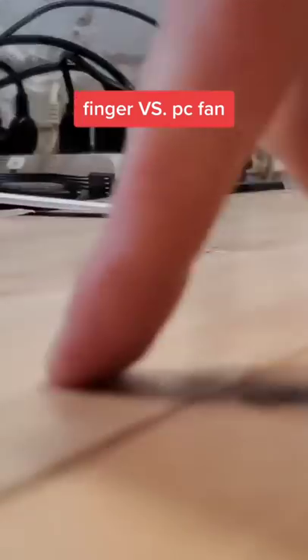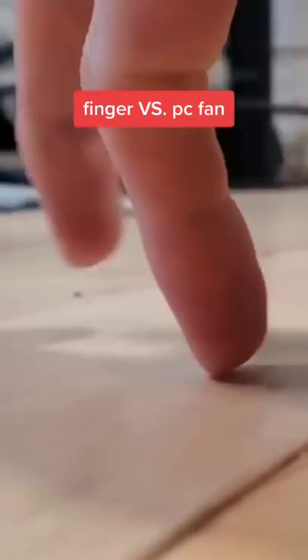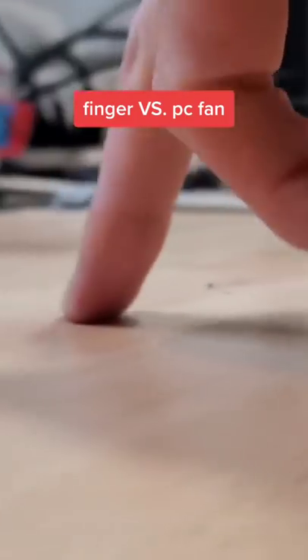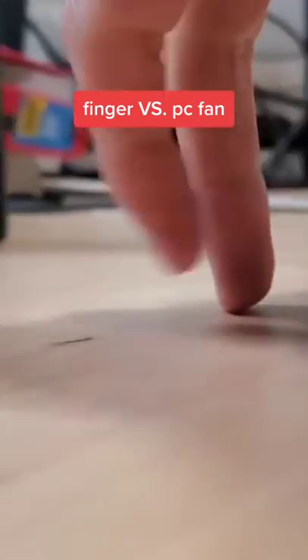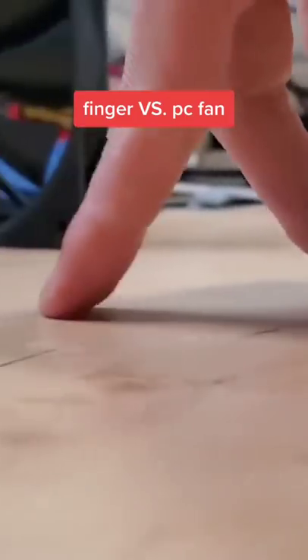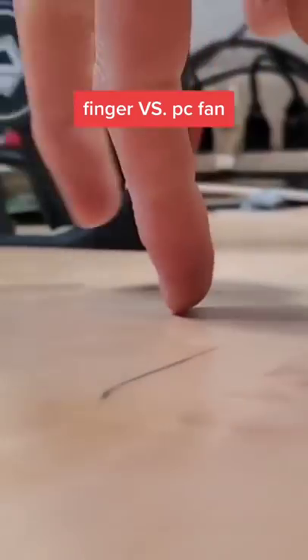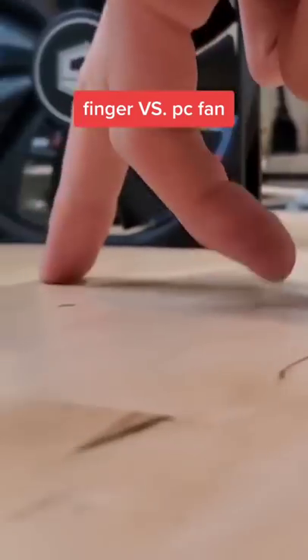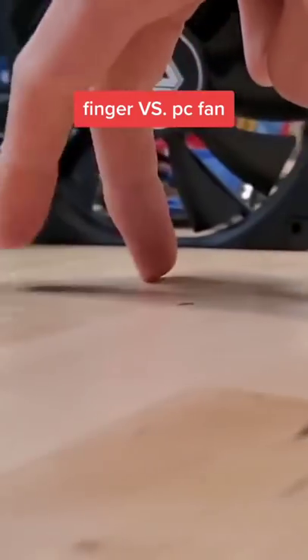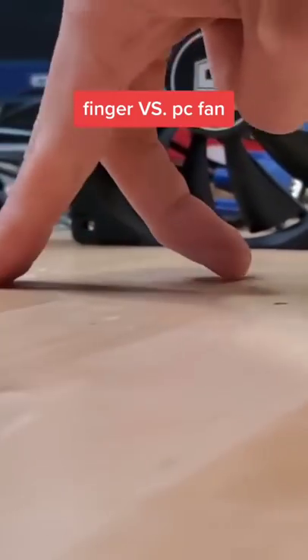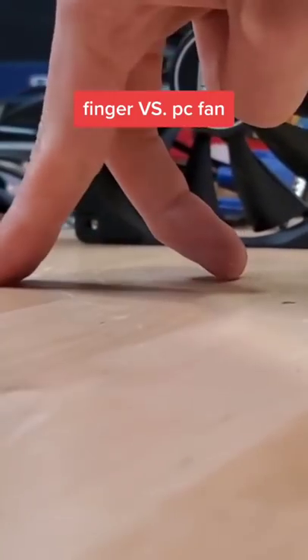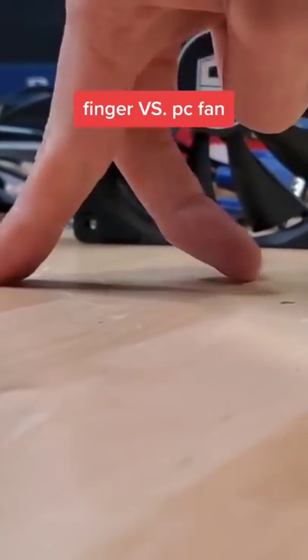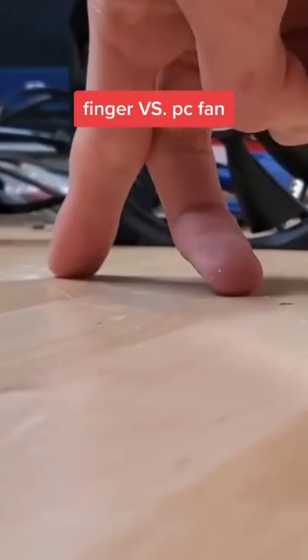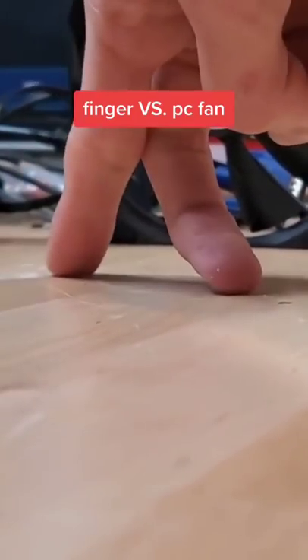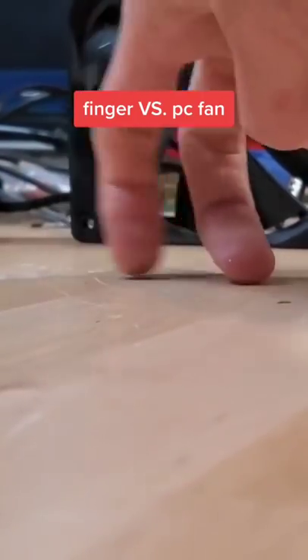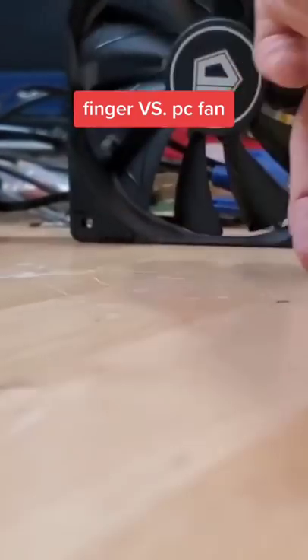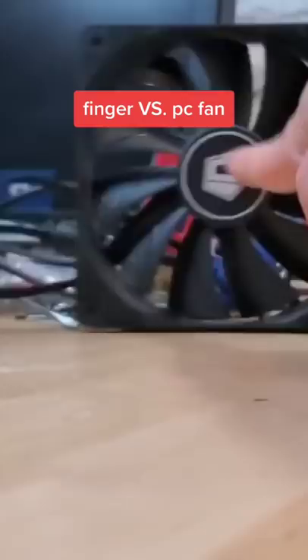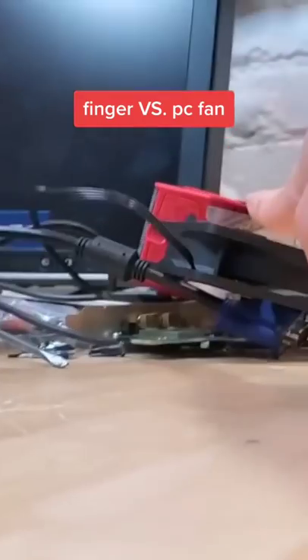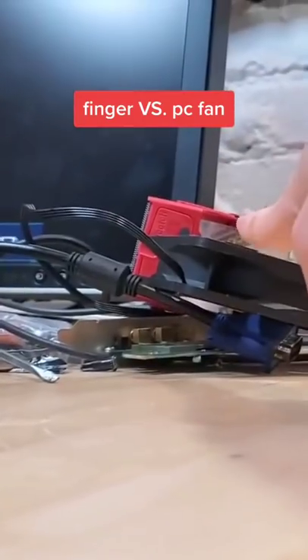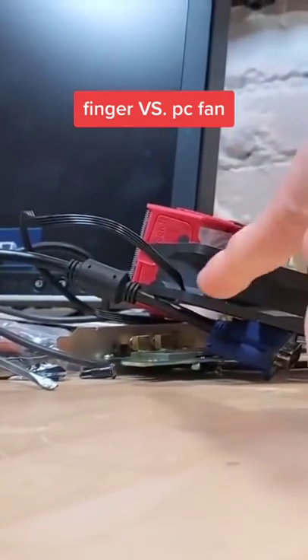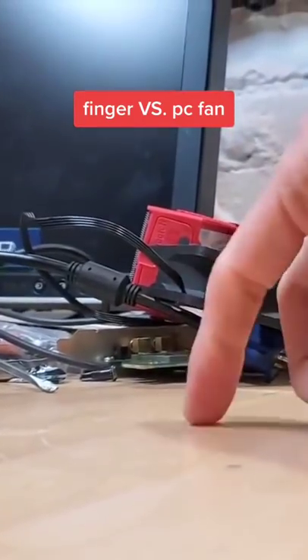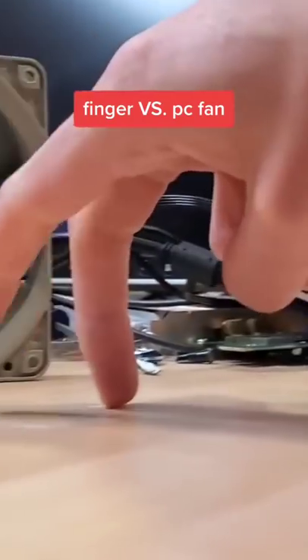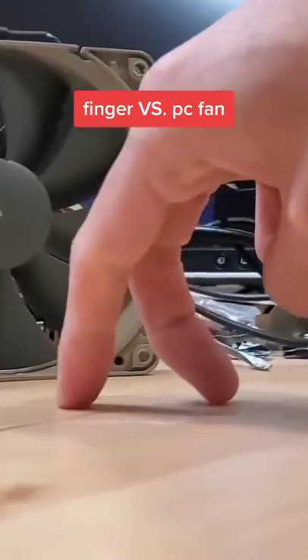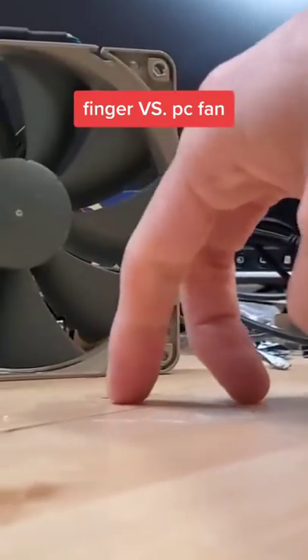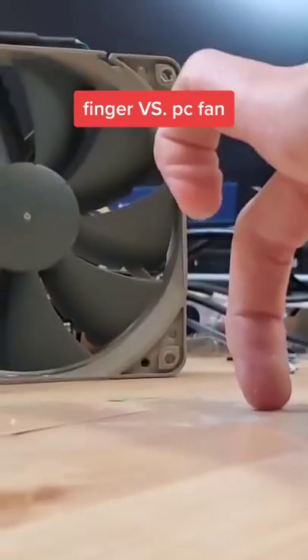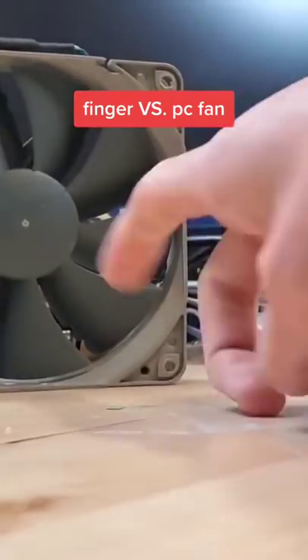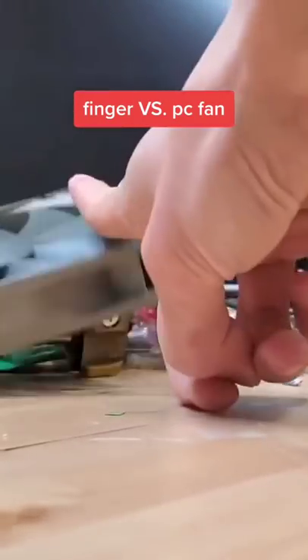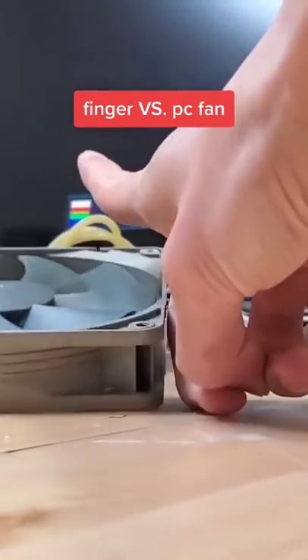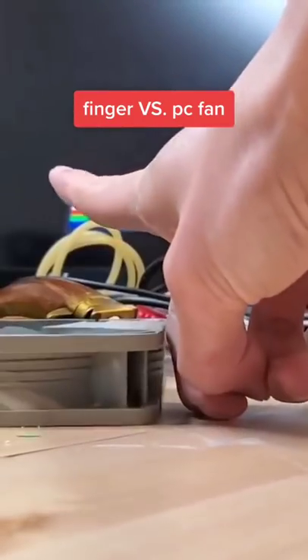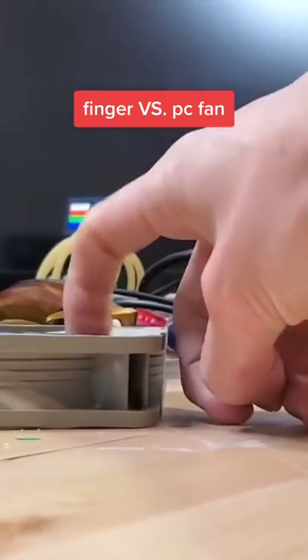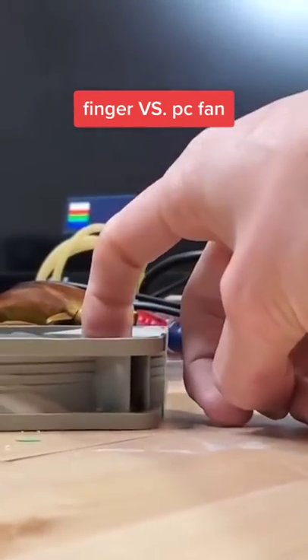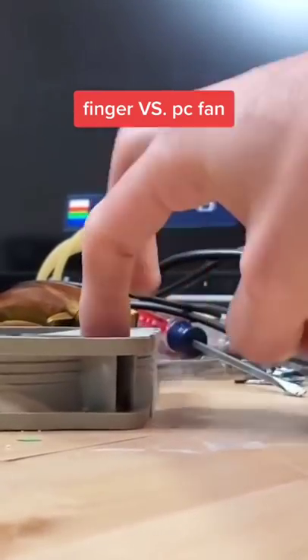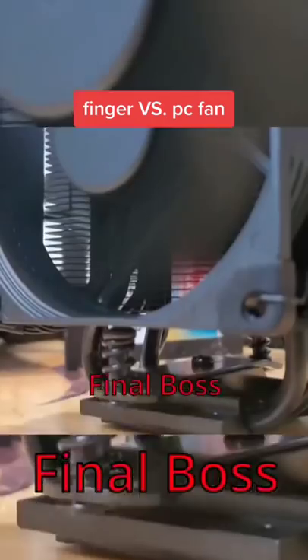What happens if you stick your finger inside of a PC fan? Let's find out. Without being powered on, the fan topples to the finger. But now it's time for the true test.